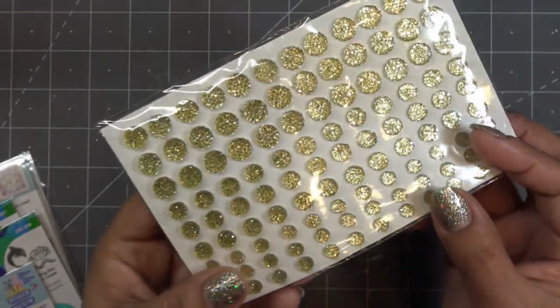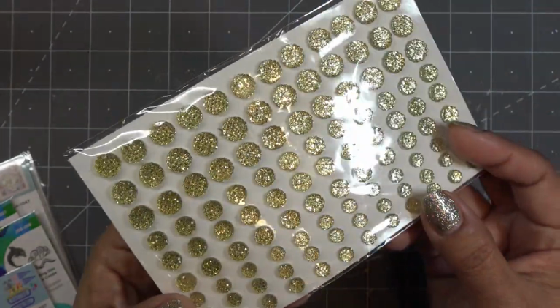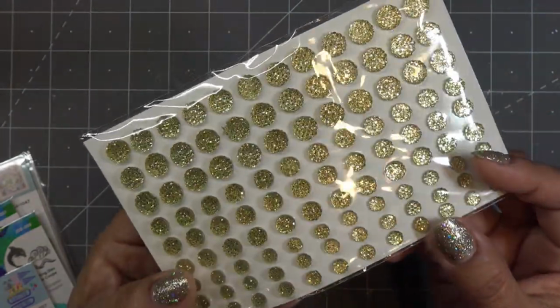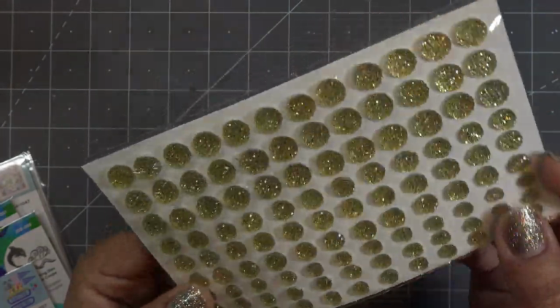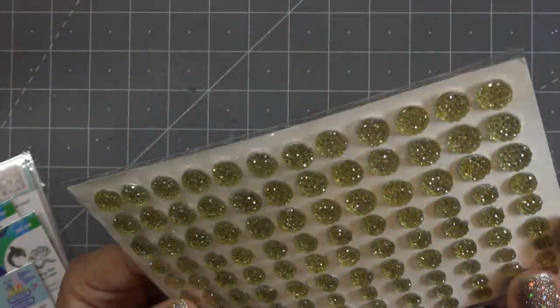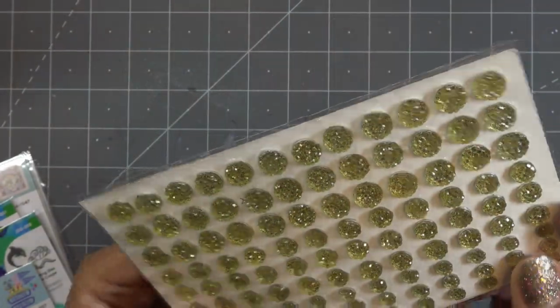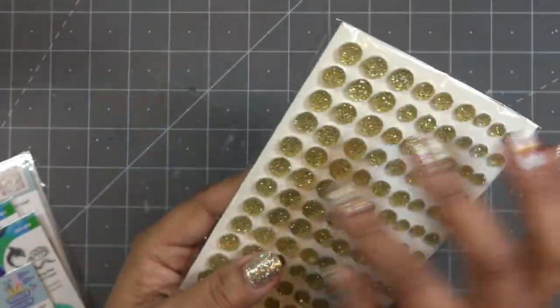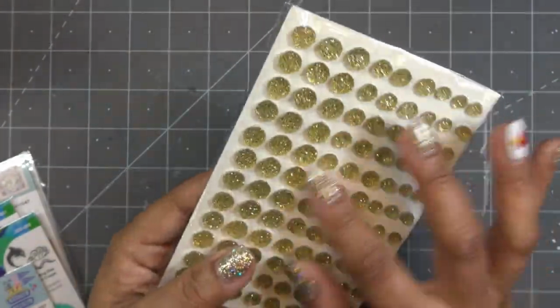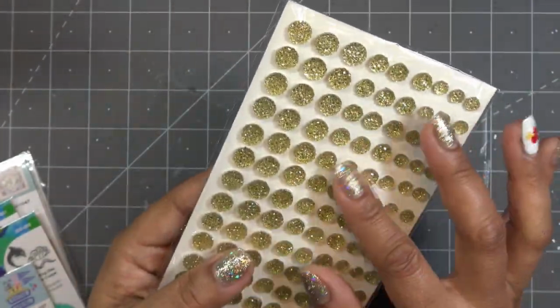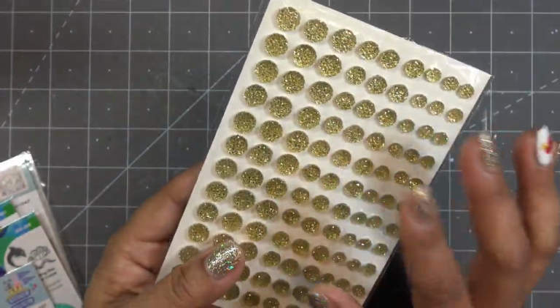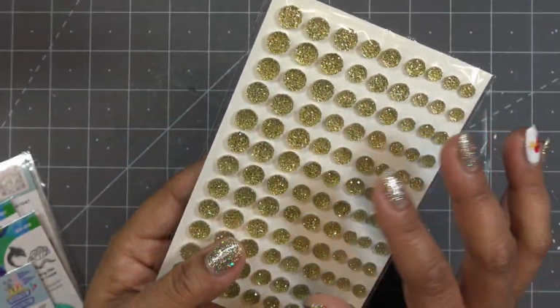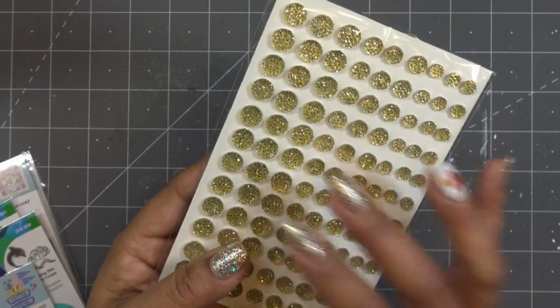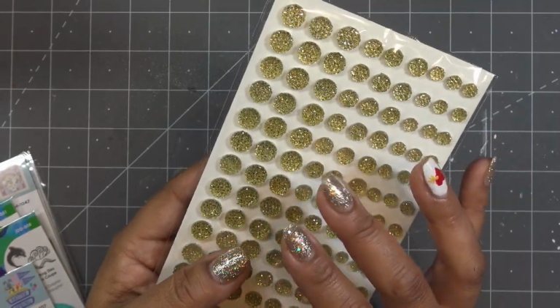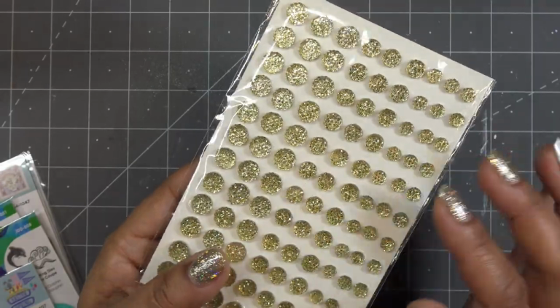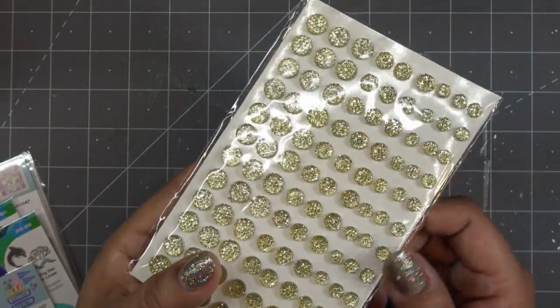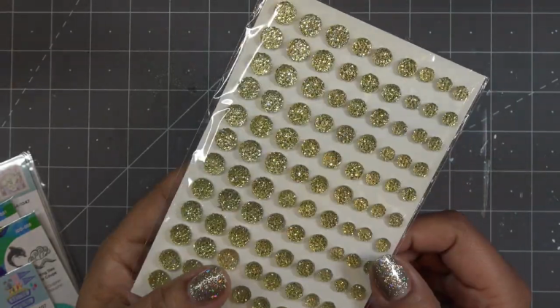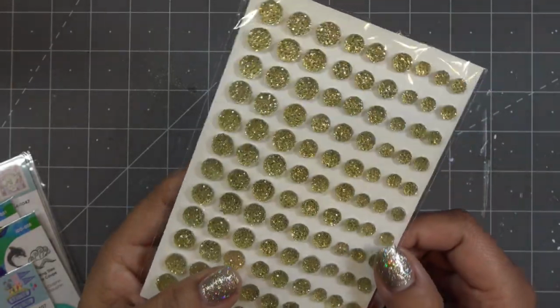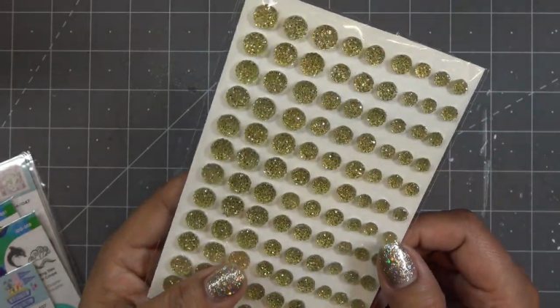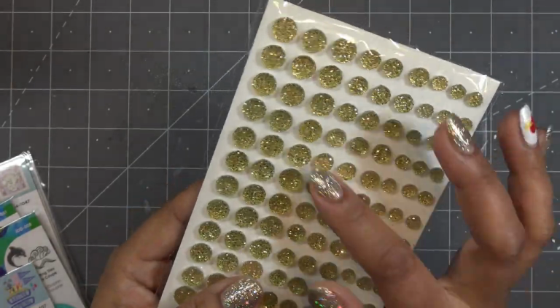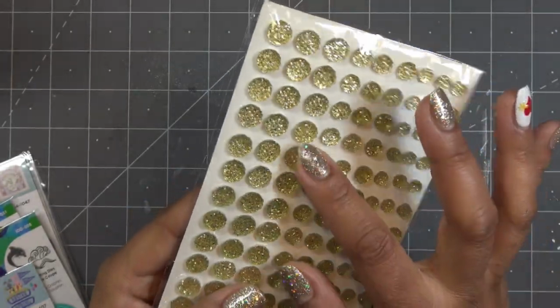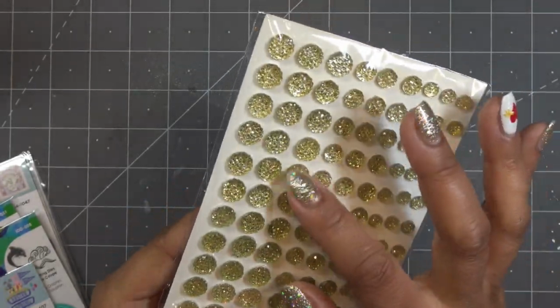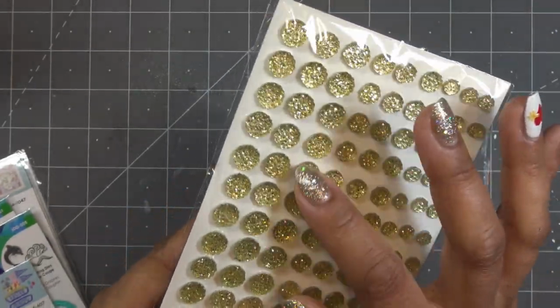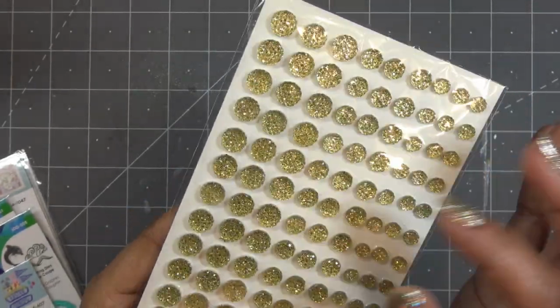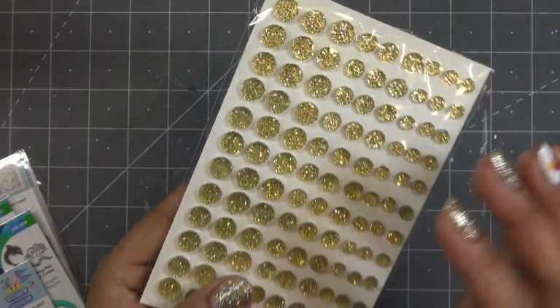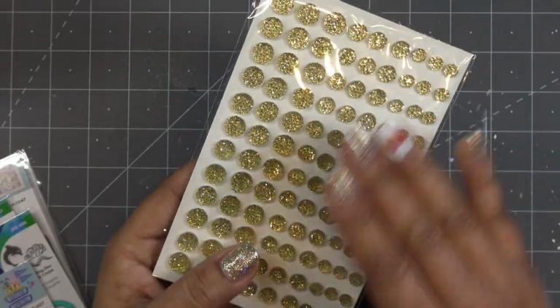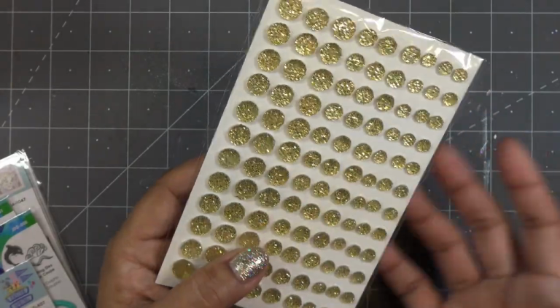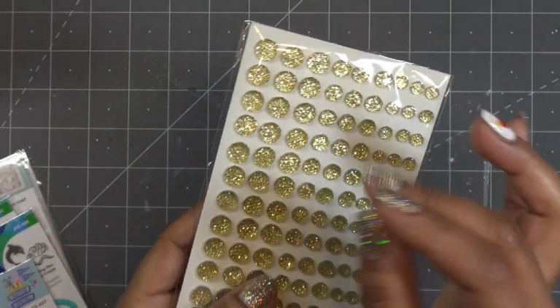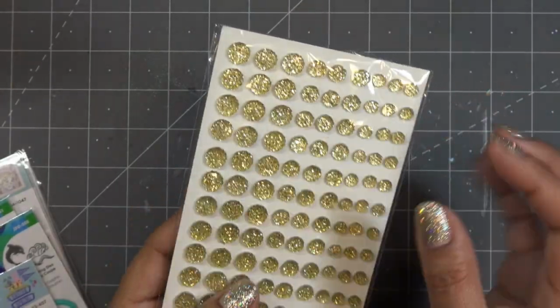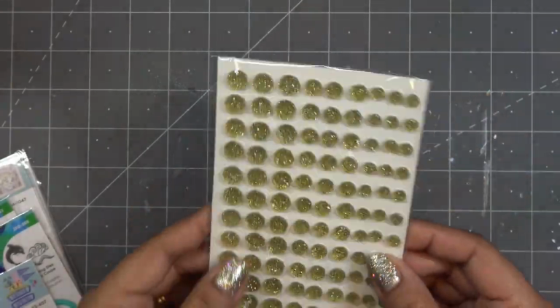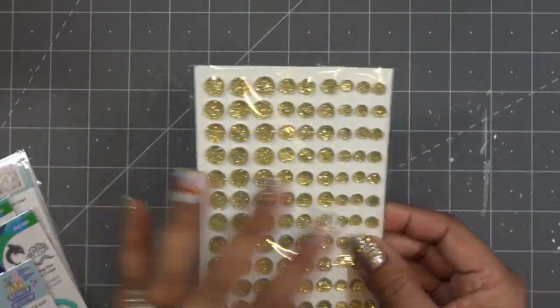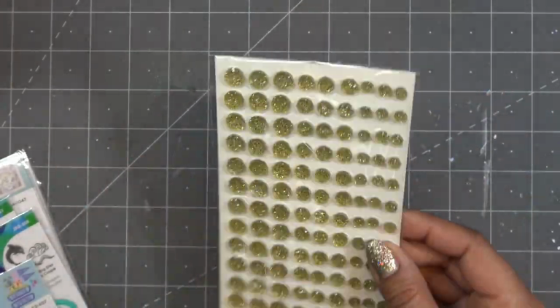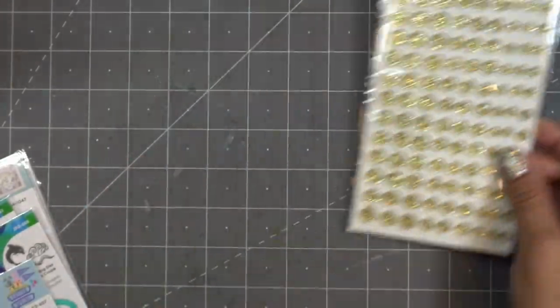I think they only have them in this goldish color. These are a little different than the ones in the Shellabrite kit but very similar. These have like a little flower almost look to them. The Shellabrite ones are more like sparkly faceted gemstones, but really pretty.